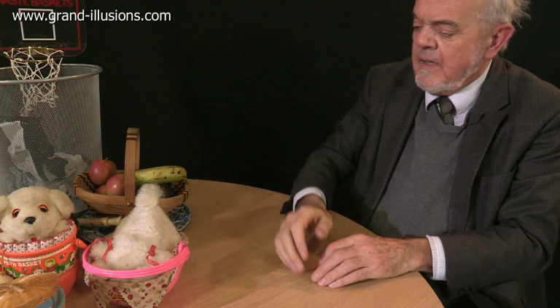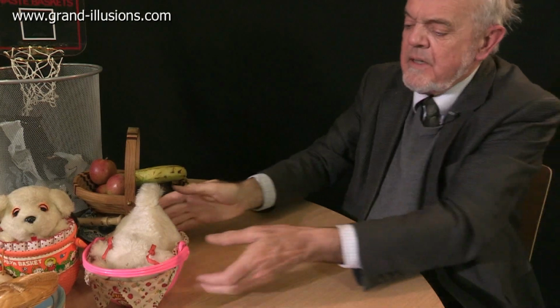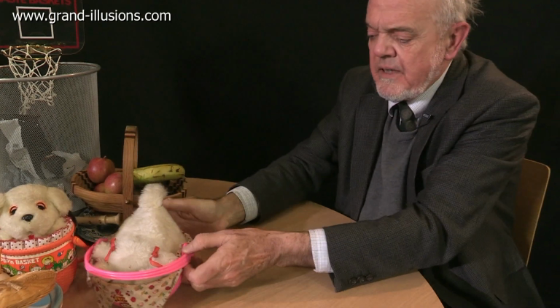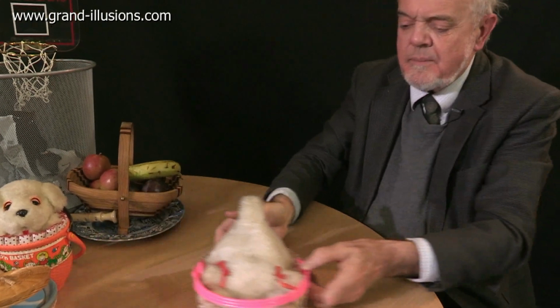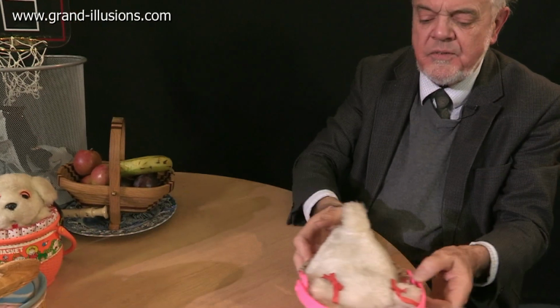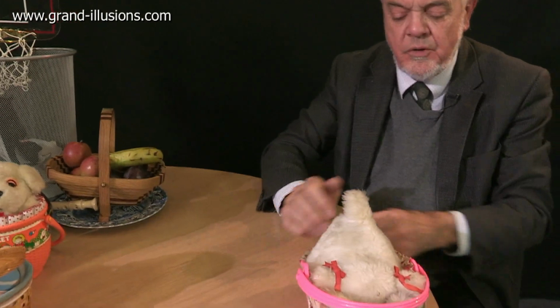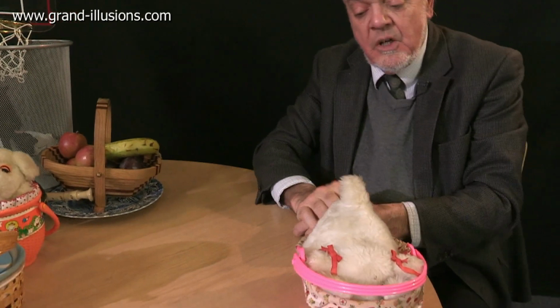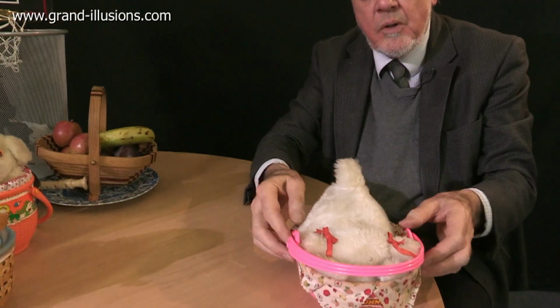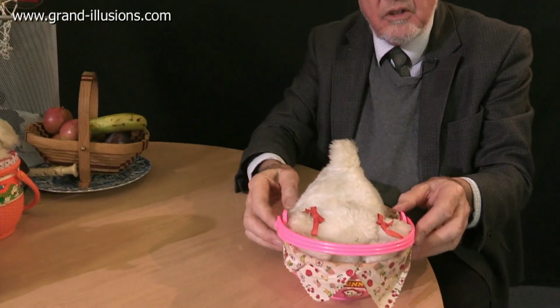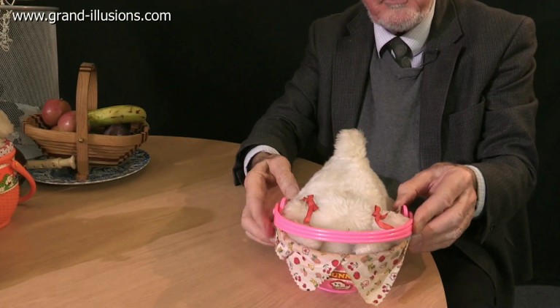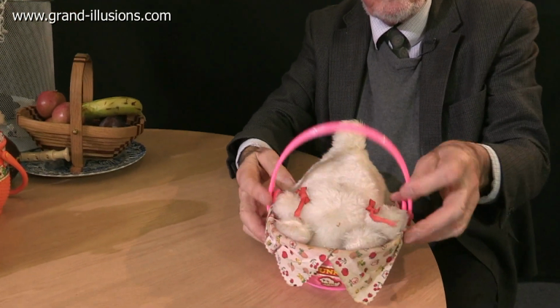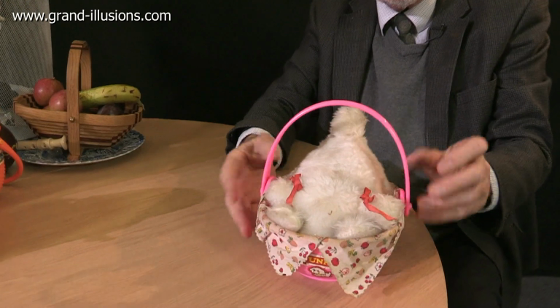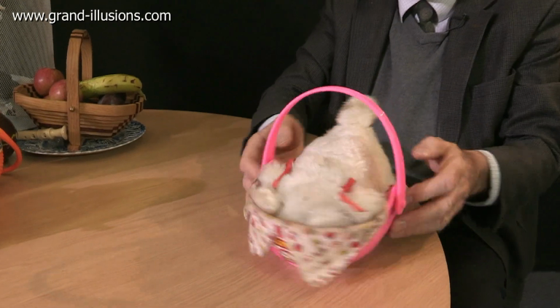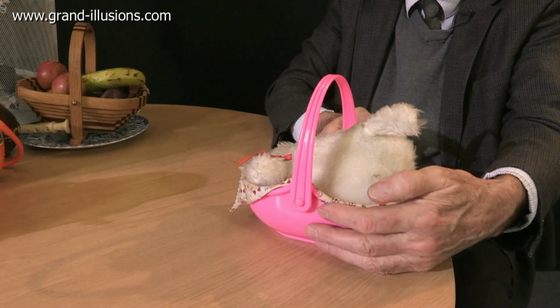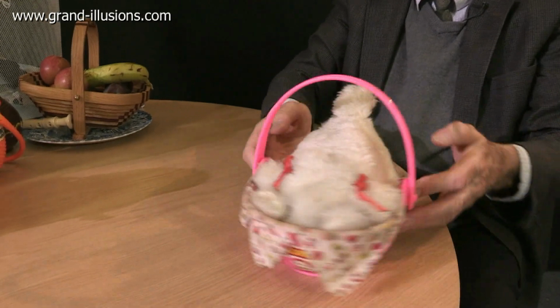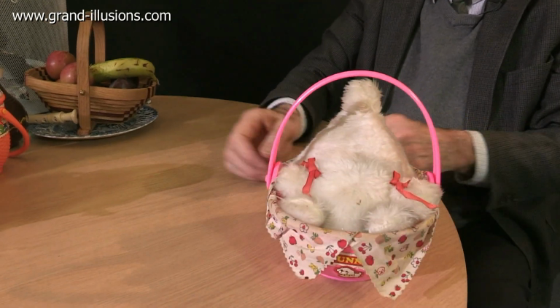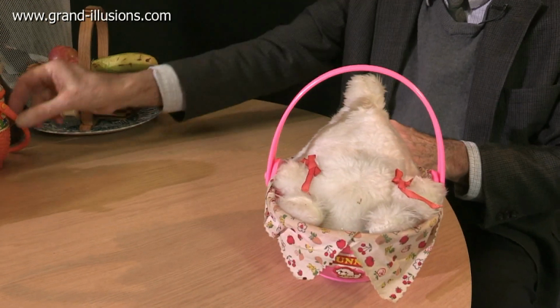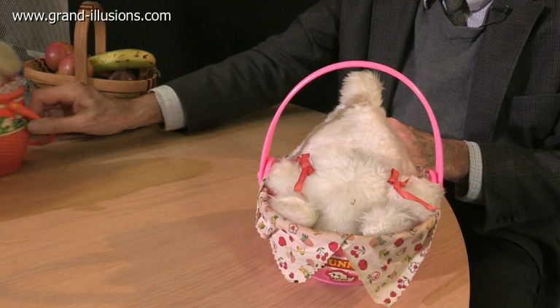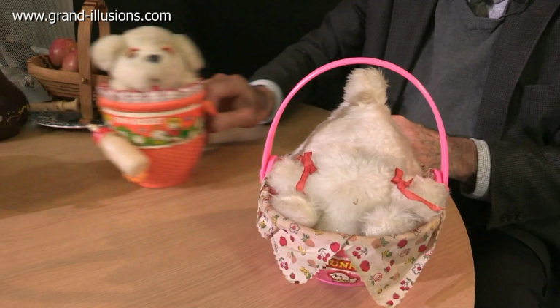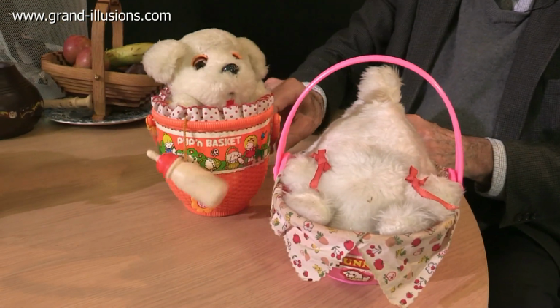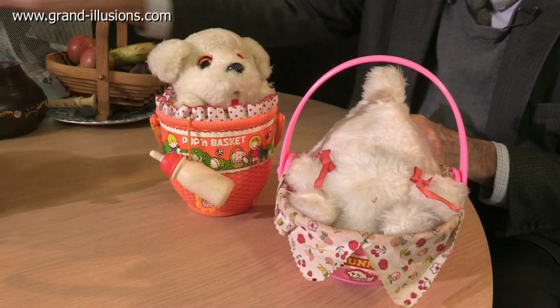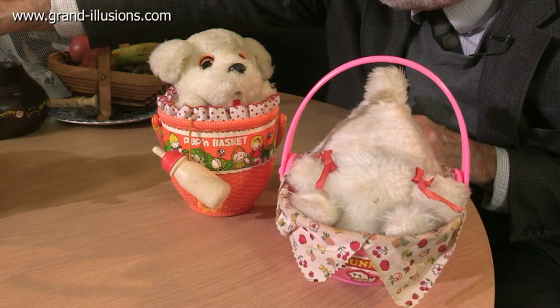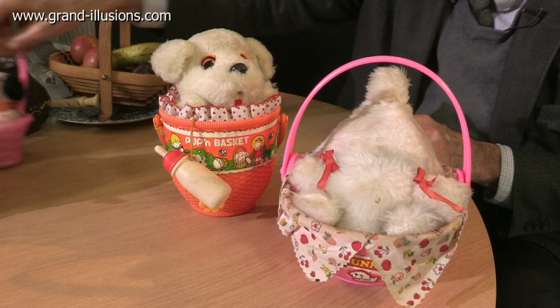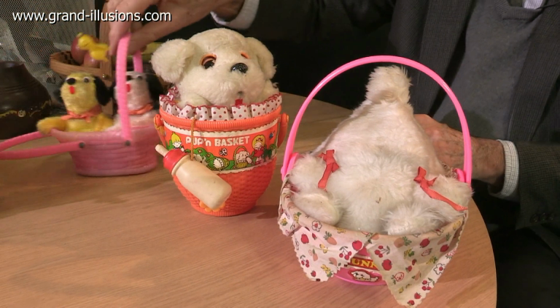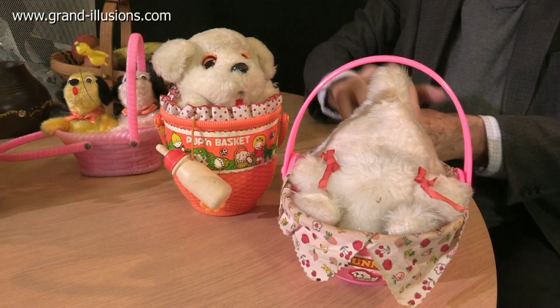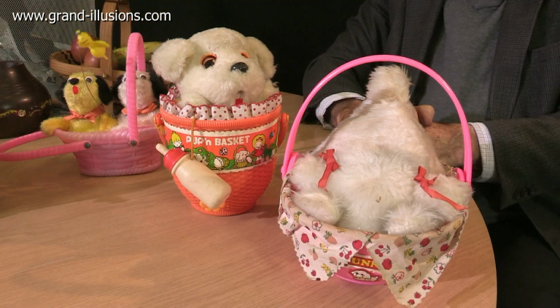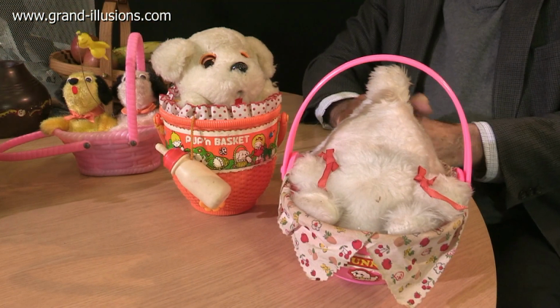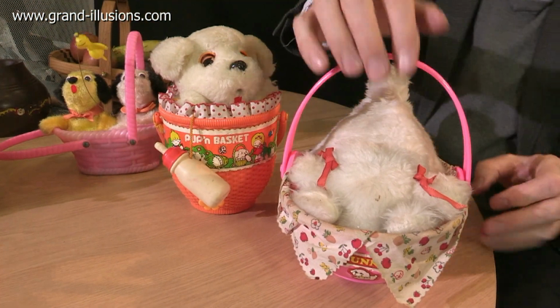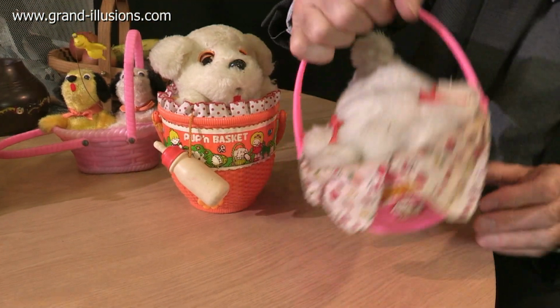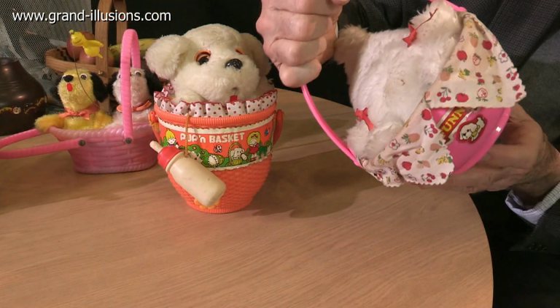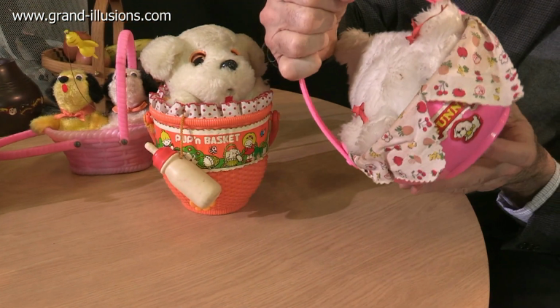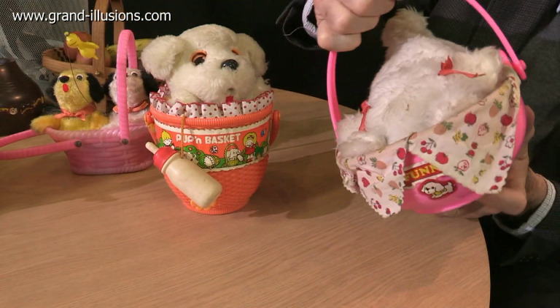In my early days of collecting, I came across a few toys which were little automatons, but with a basket in which they sat. These were three examples — two battery operated and one which is wind-up. Very cute, these. Thirty years old, but still working.